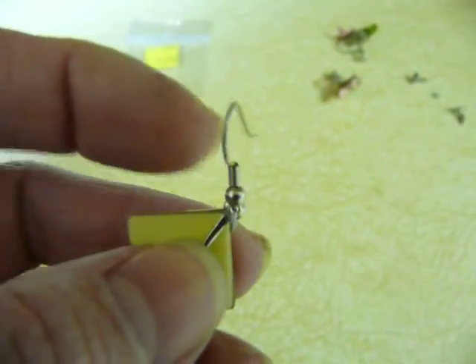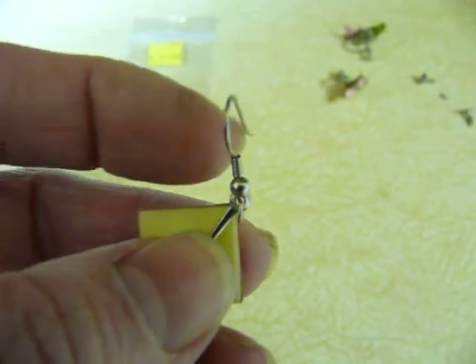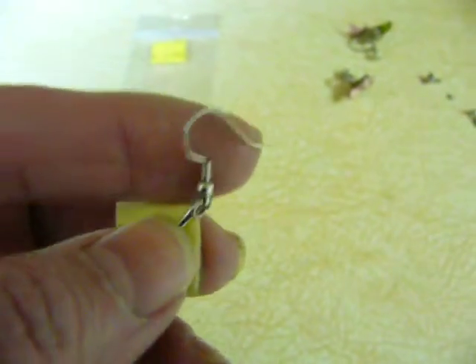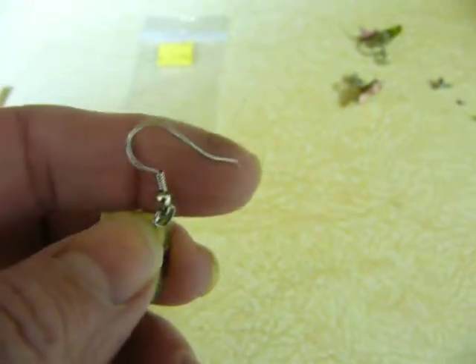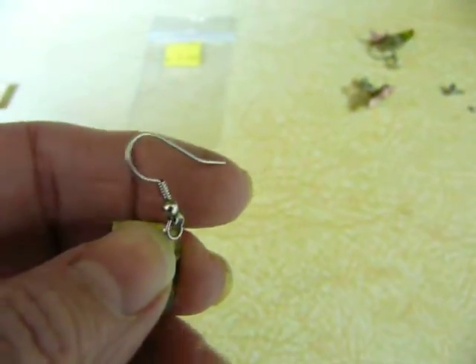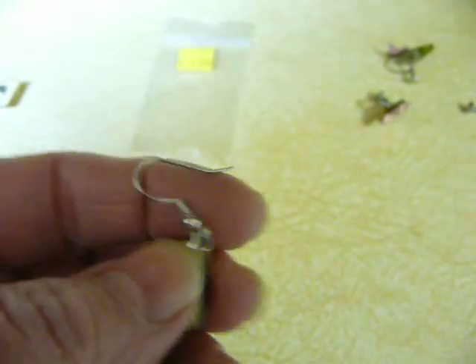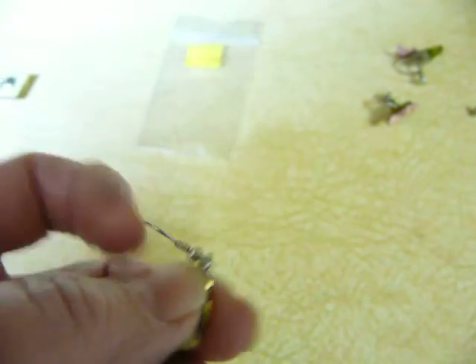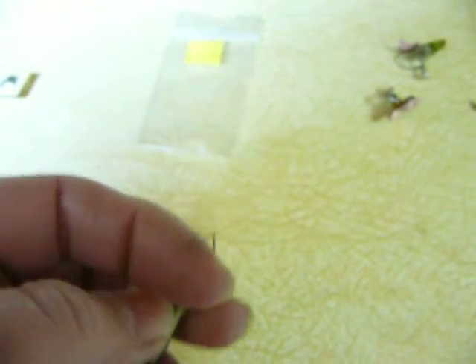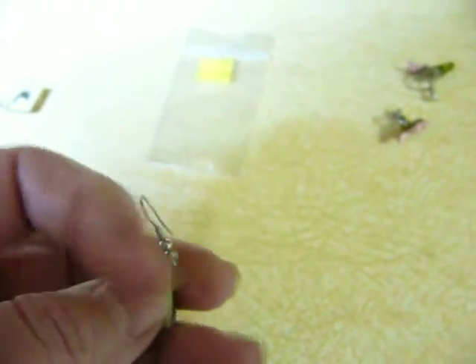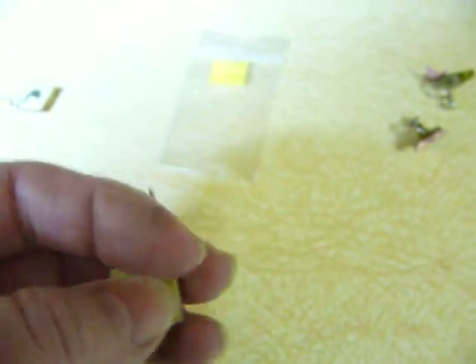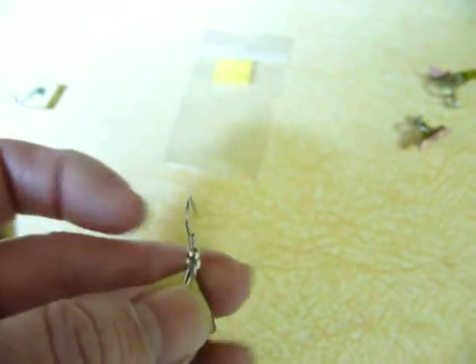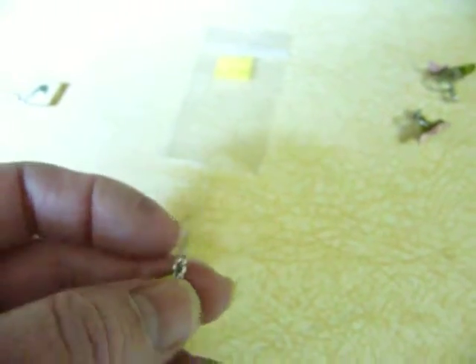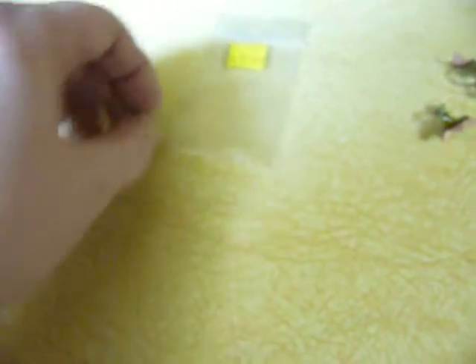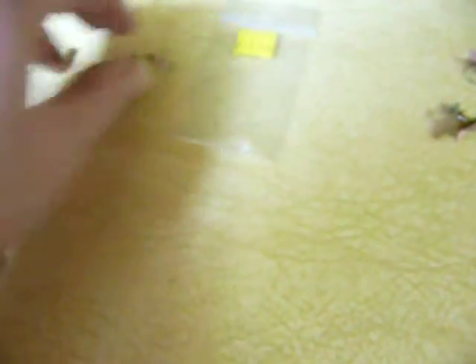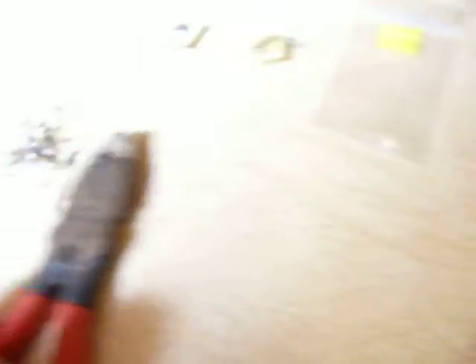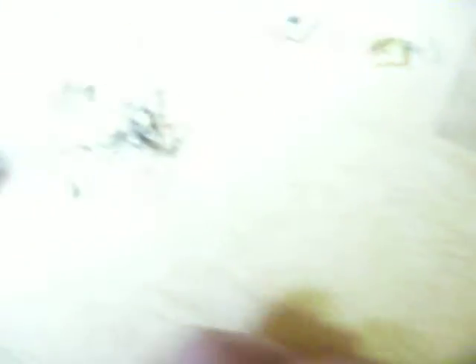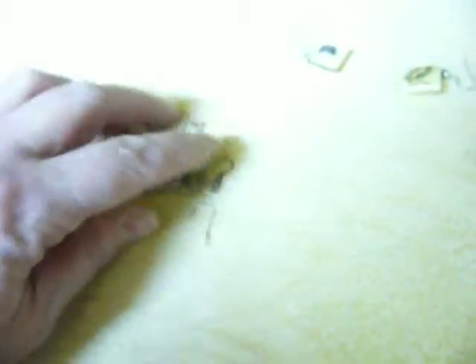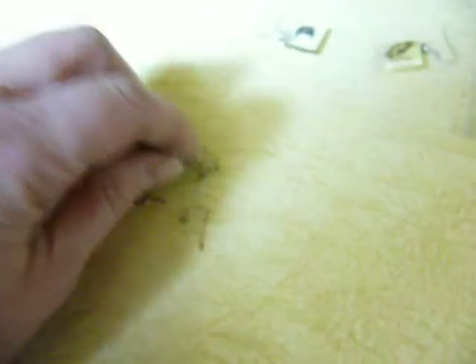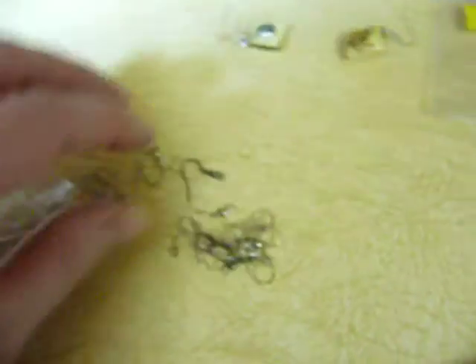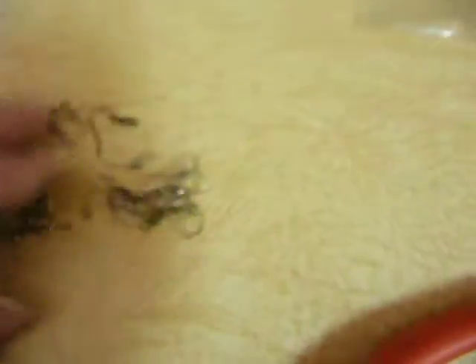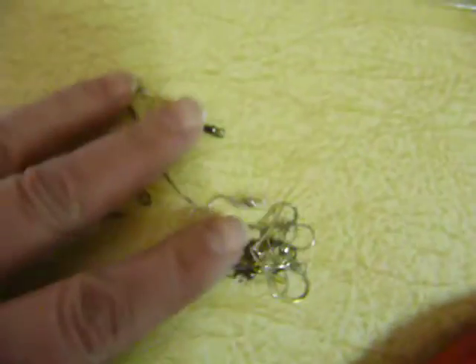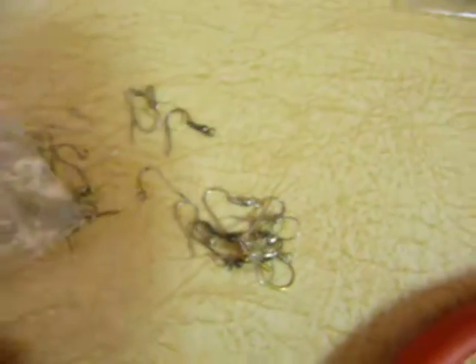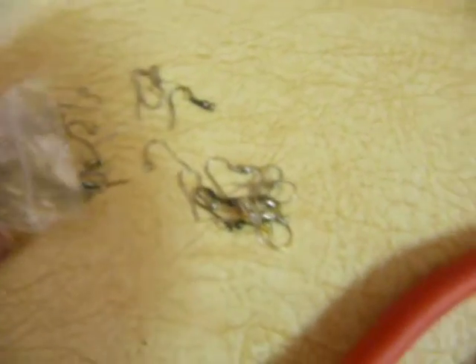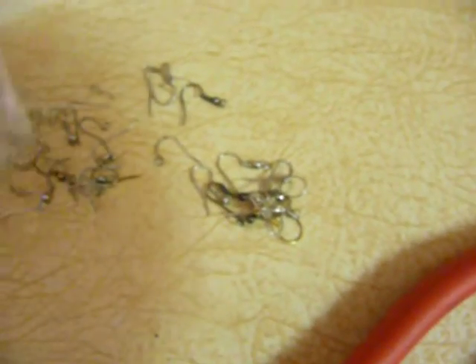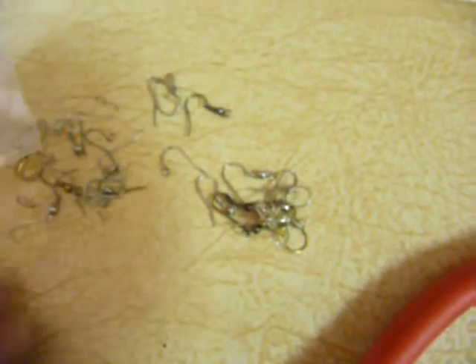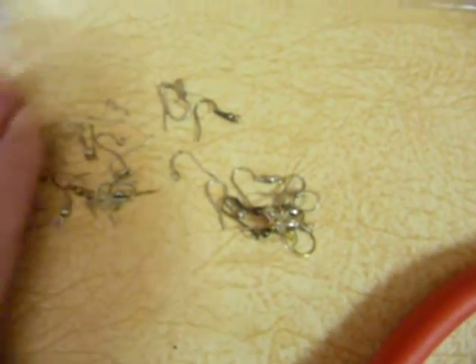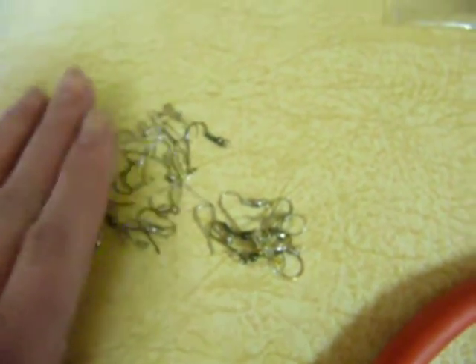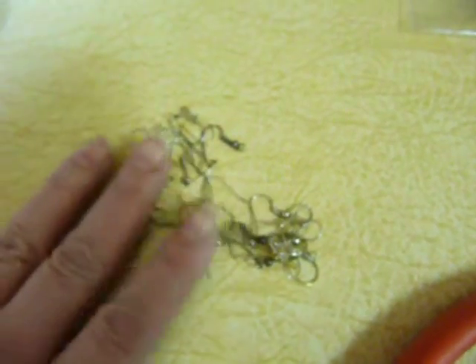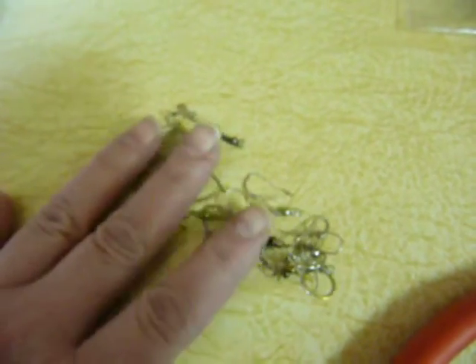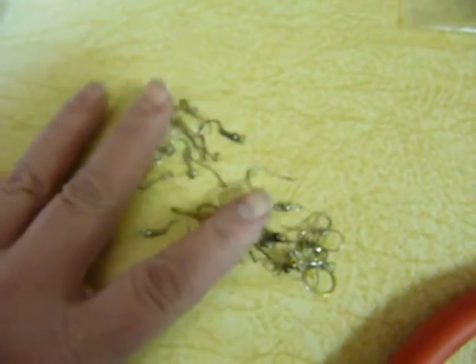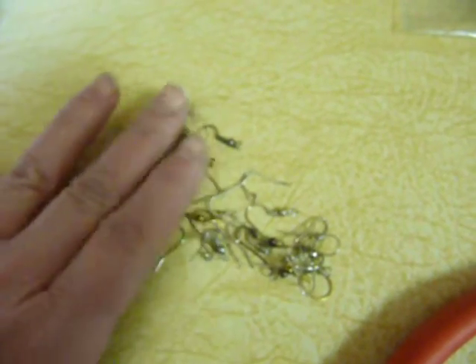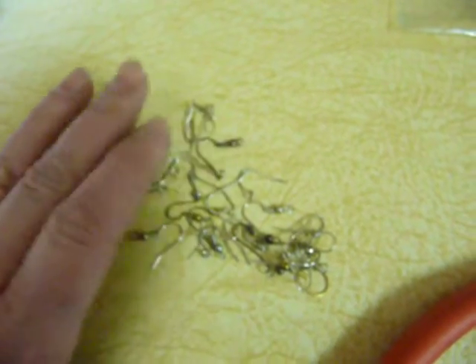That left a little hole that you can see, and then I just took some — I didn't even need findings or anything — I just needed these little hooks, and I just have a bag of them.